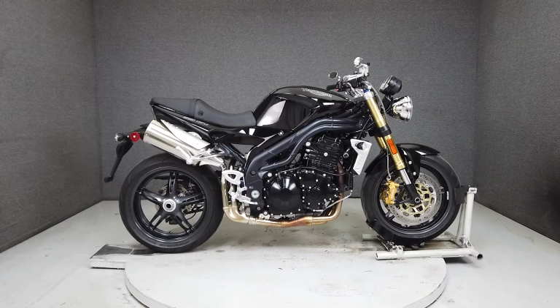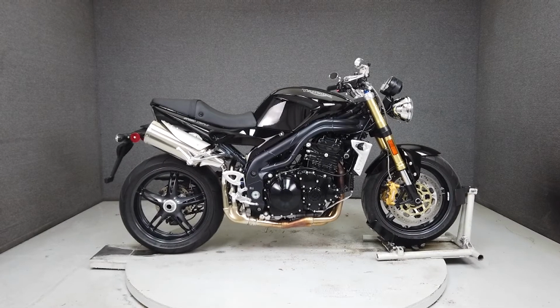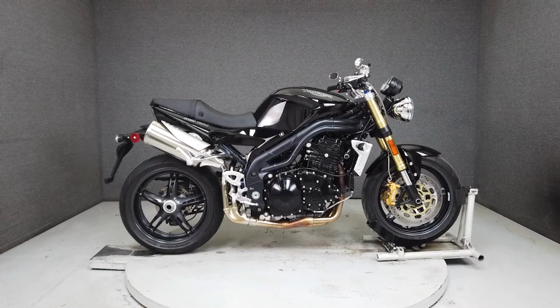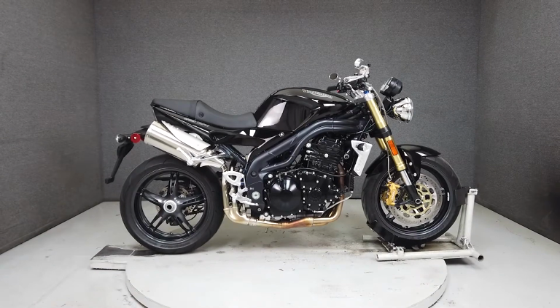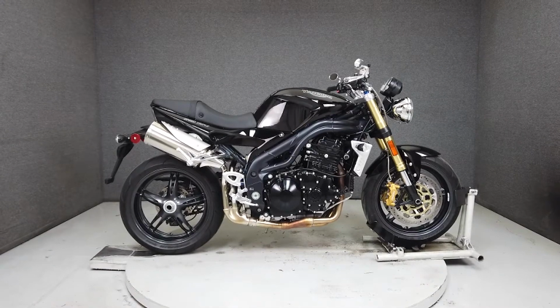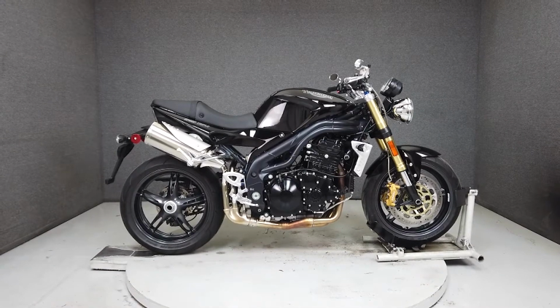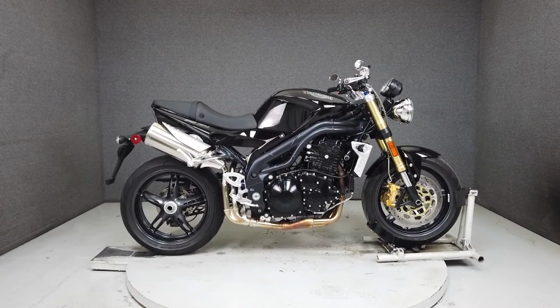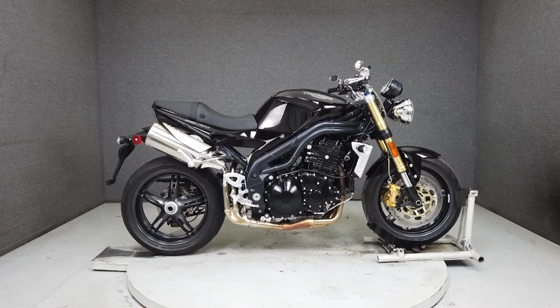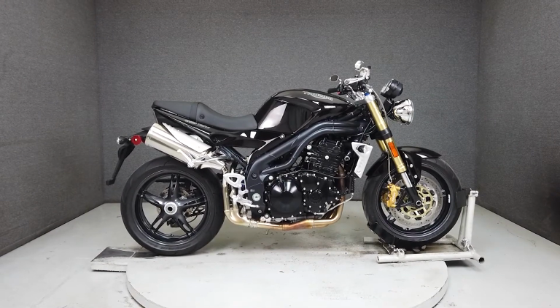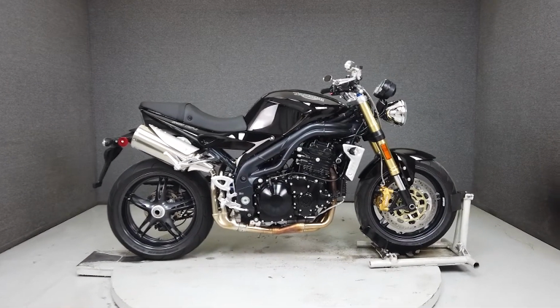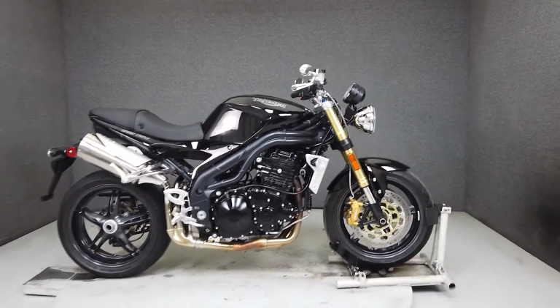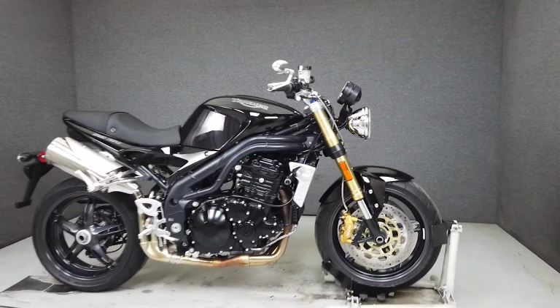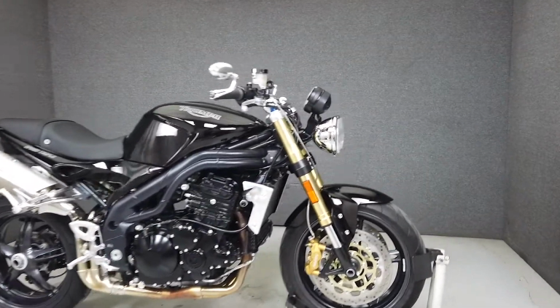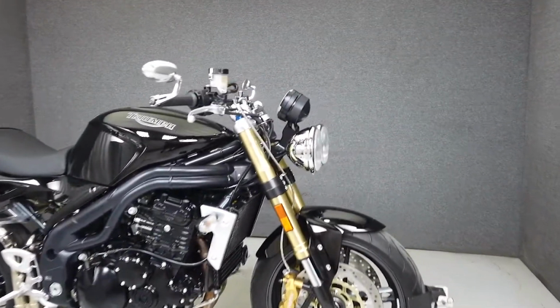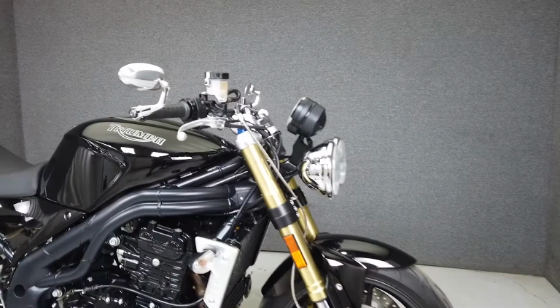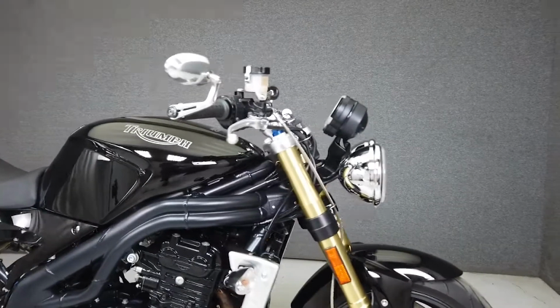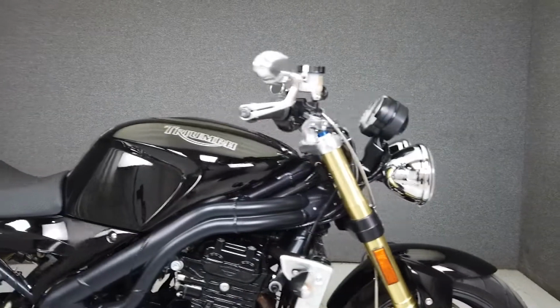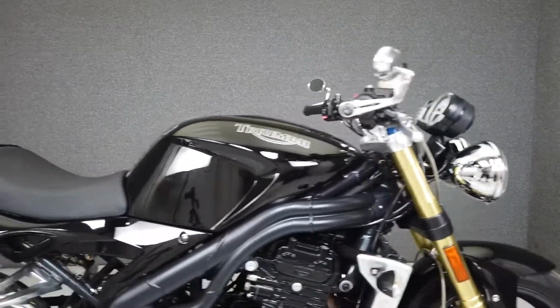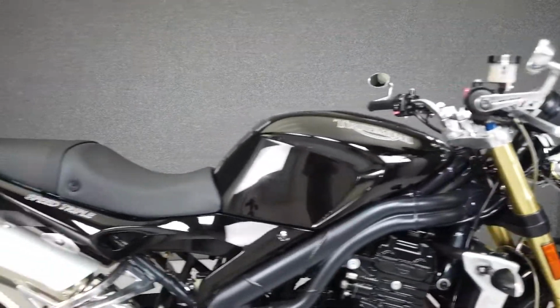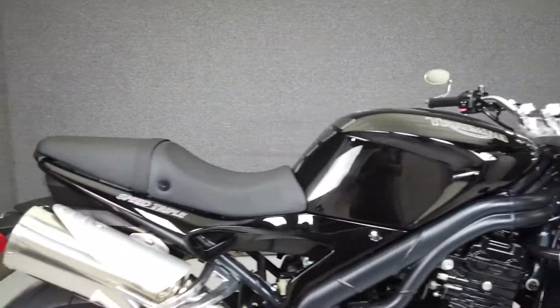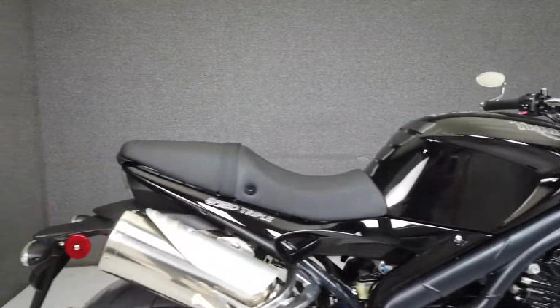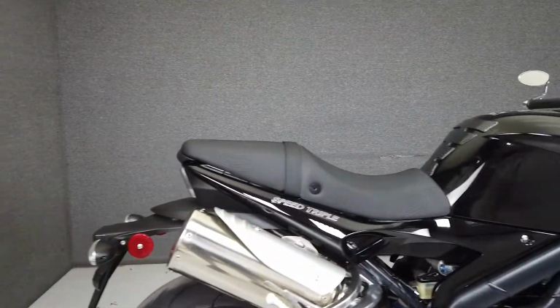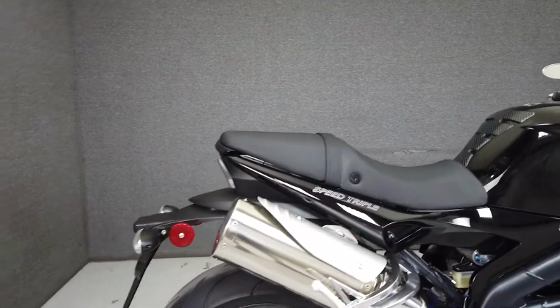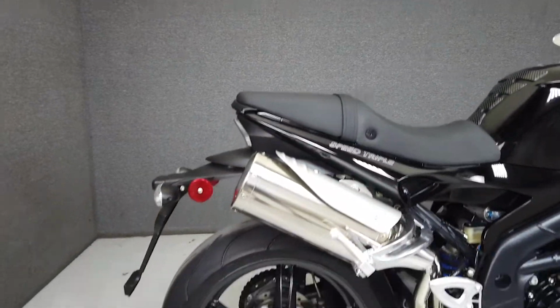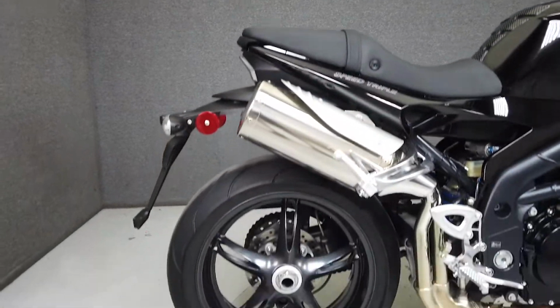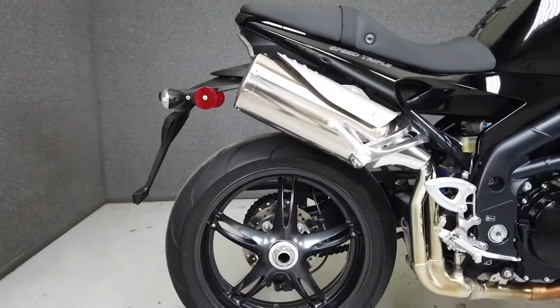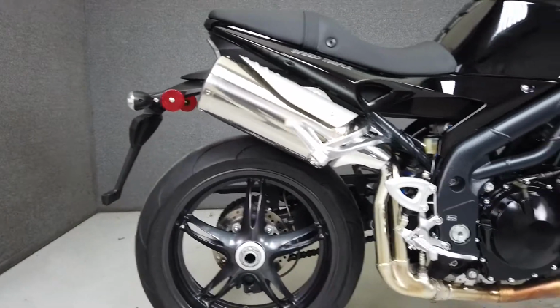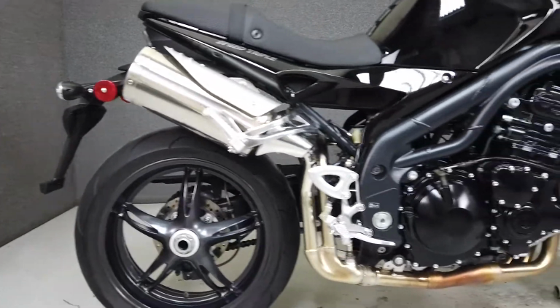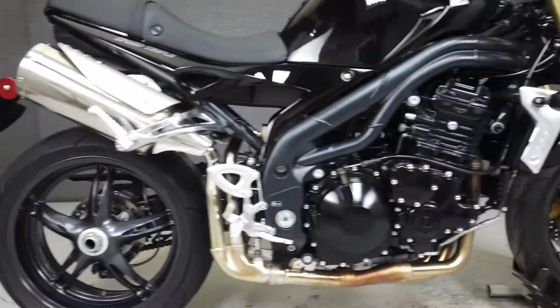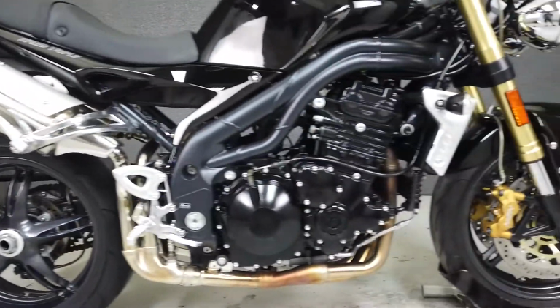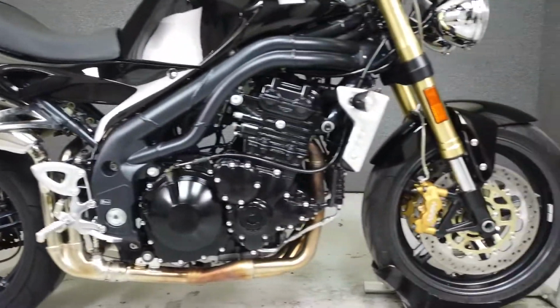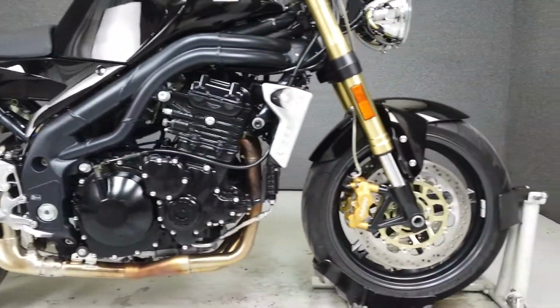Hey everyone, this is Keegan from National Powersports. This 2007 Triumph Speed Triple 1050 with 10,010 miles passes New Hampshire State Inspection and runs well. It's been lightly upgraded with bar-end mirrors and a tank pad.